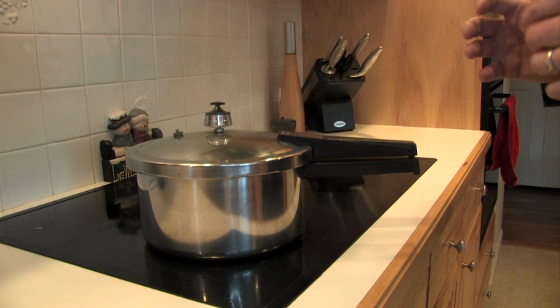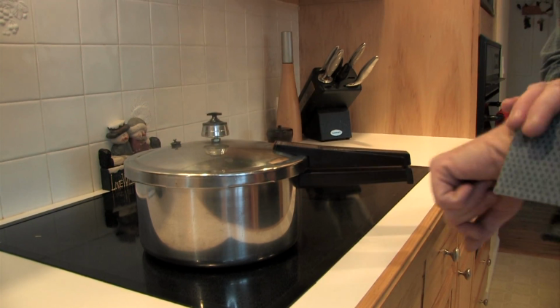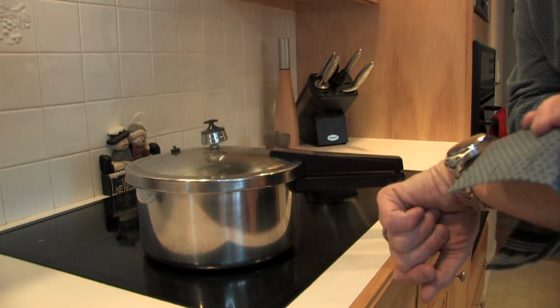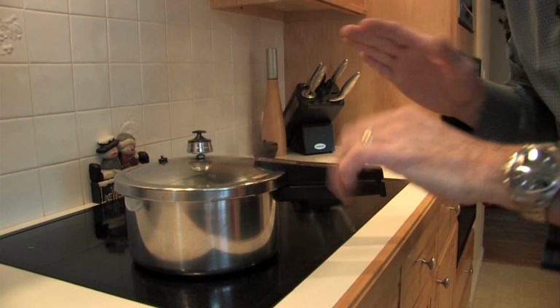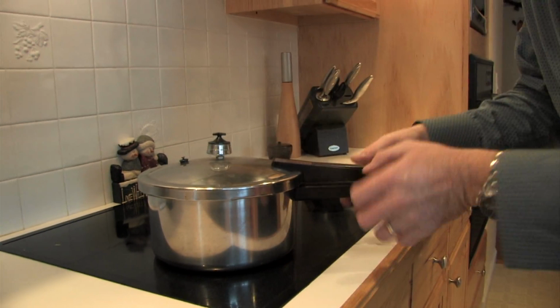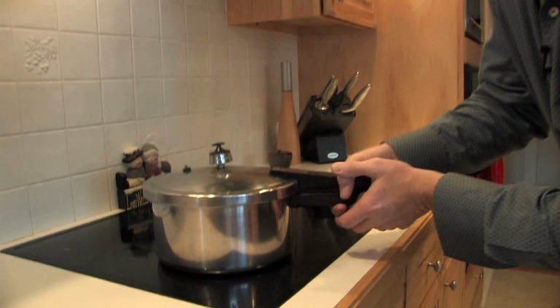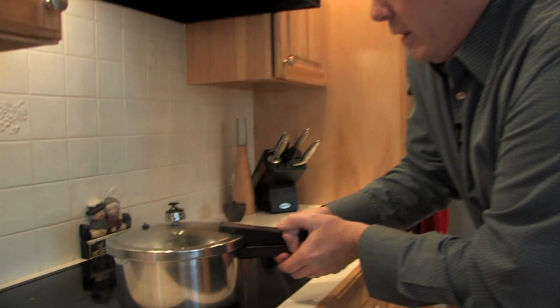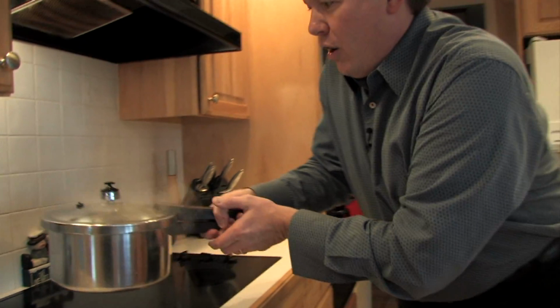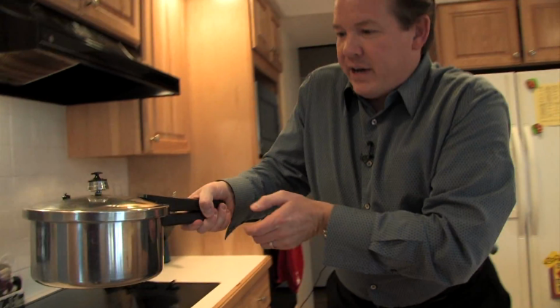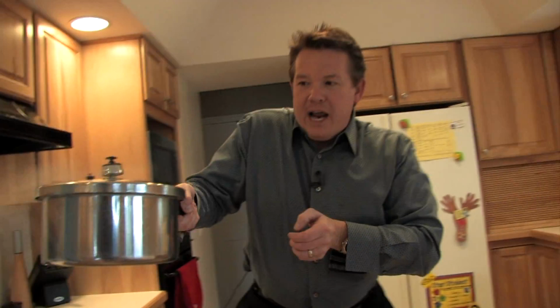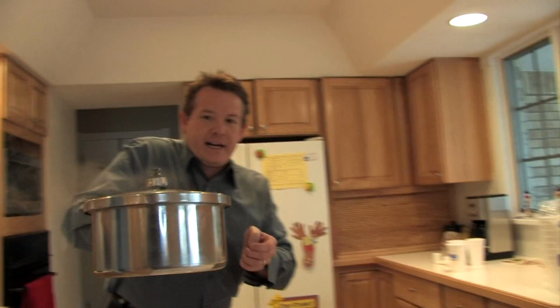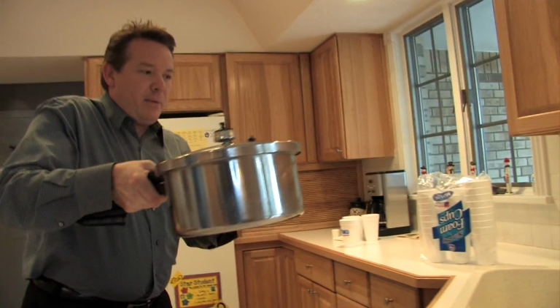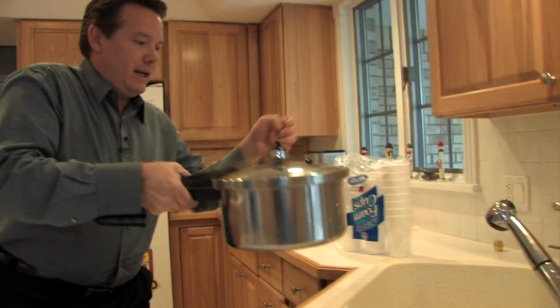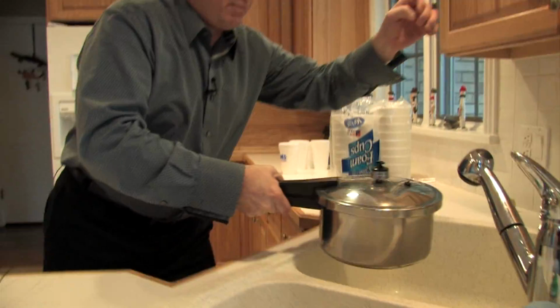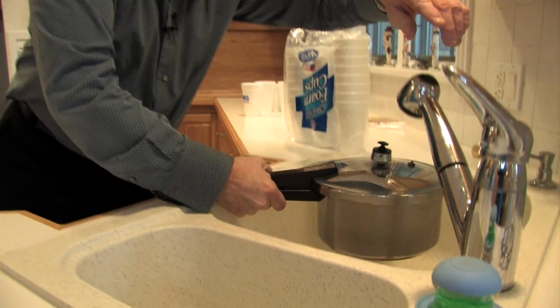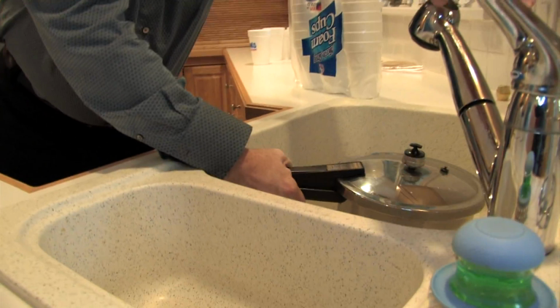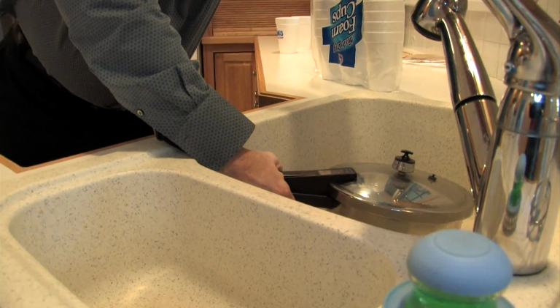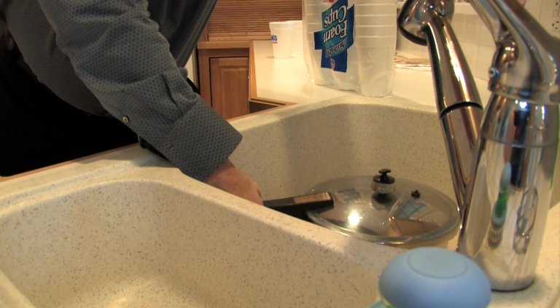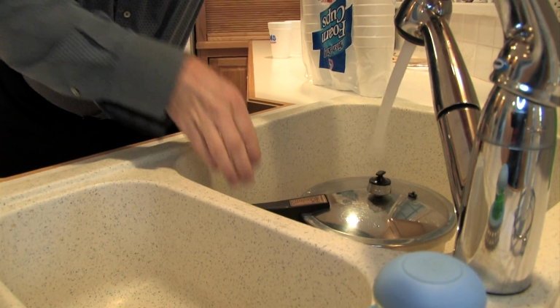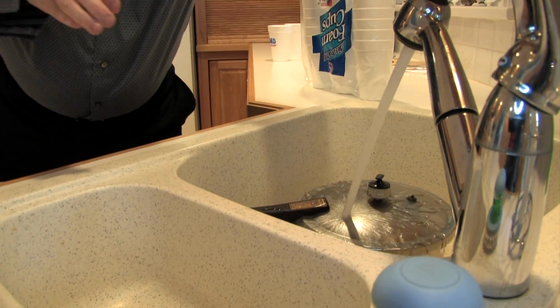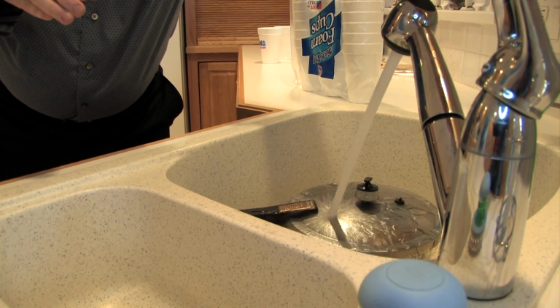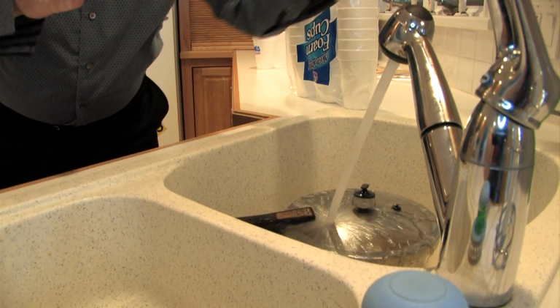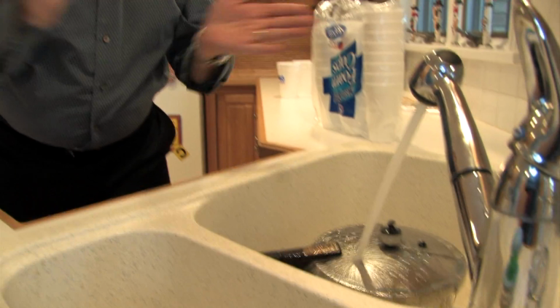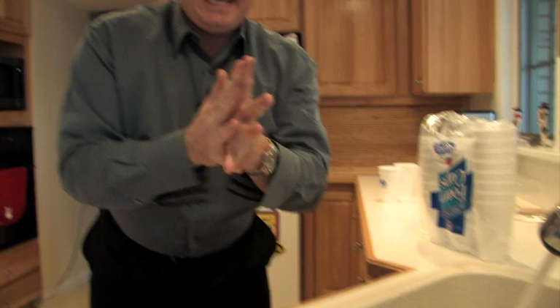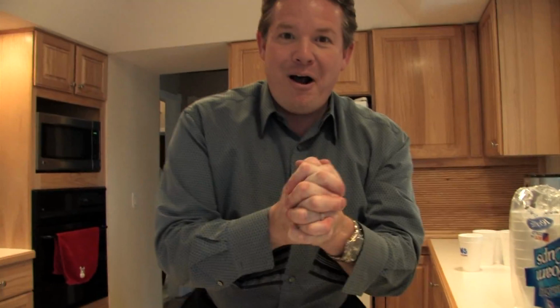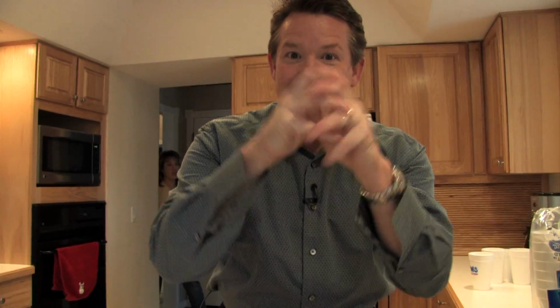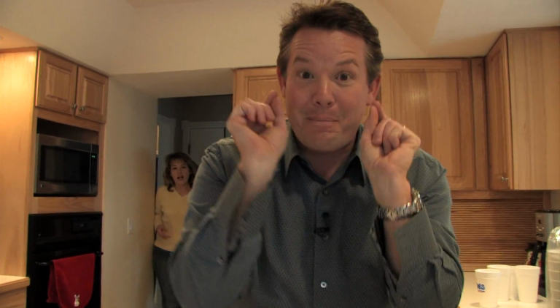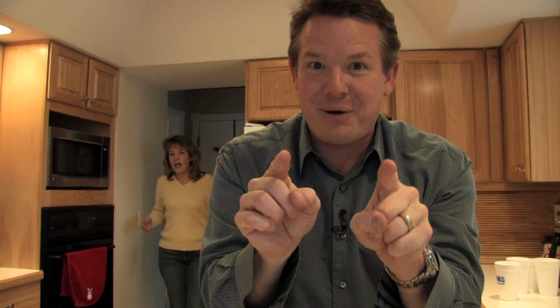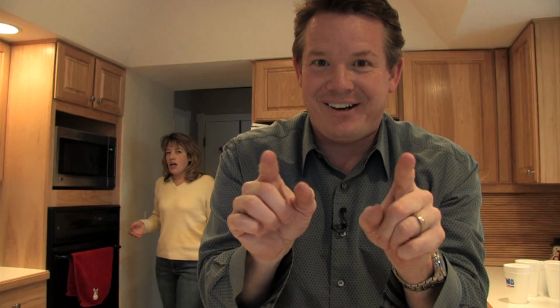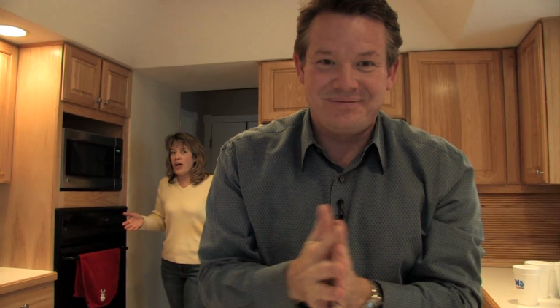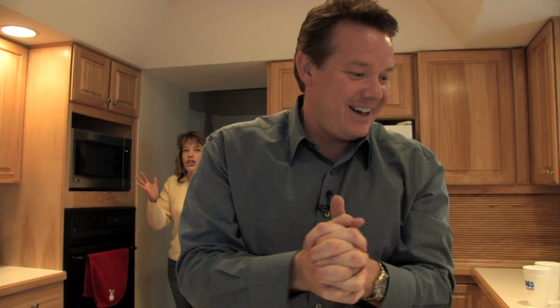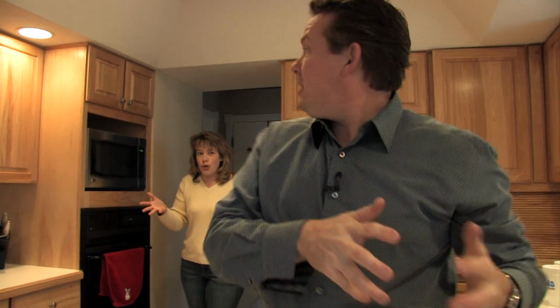All right, it's been about 10 minutes. This is perfect. We're going to take it off over here. And very carefully, we have to release the pressure. So it's hot water, and now we release the pressure. And now for the big reveal.